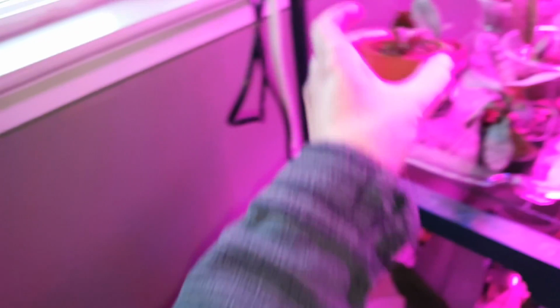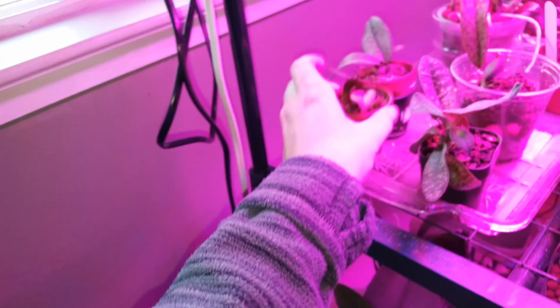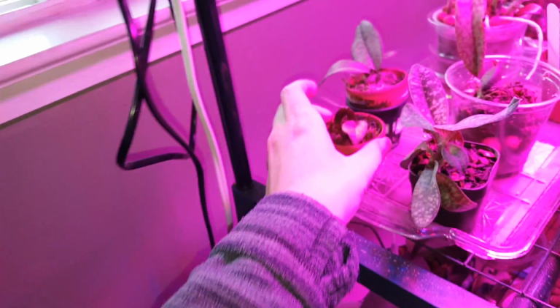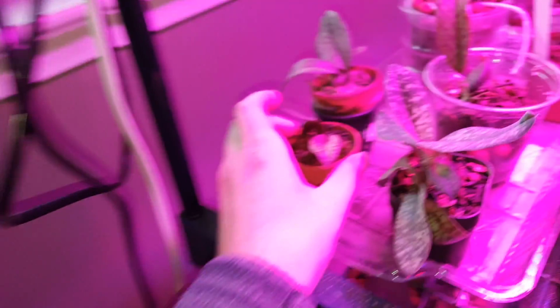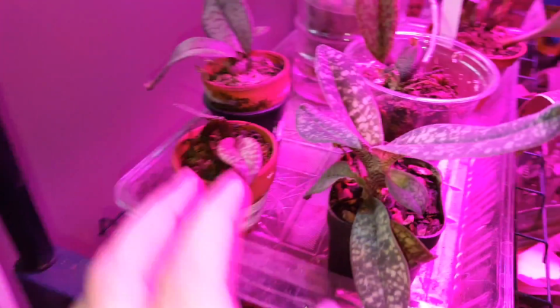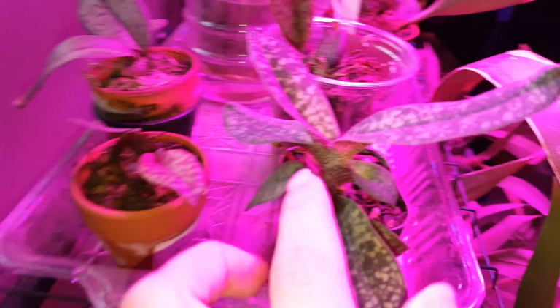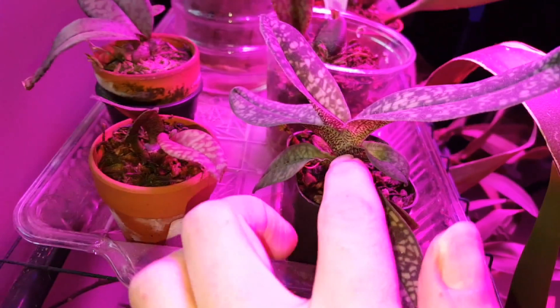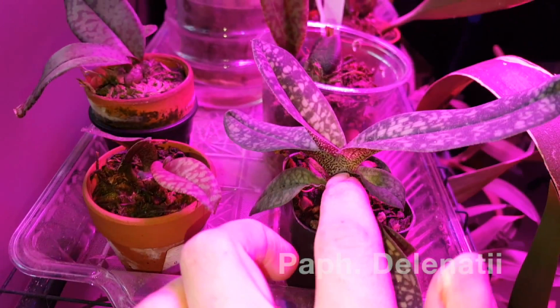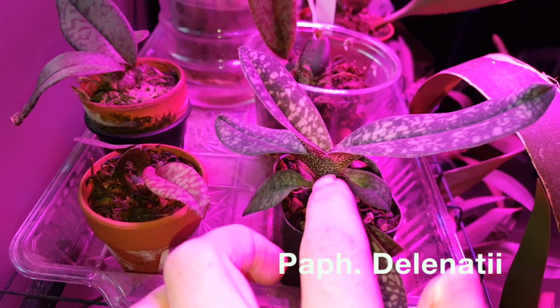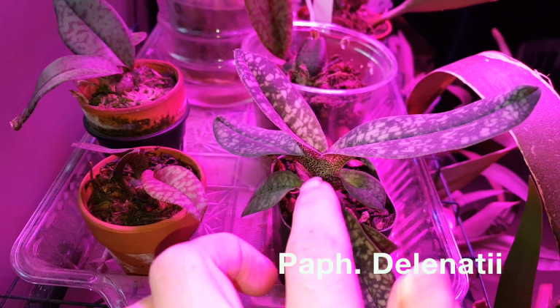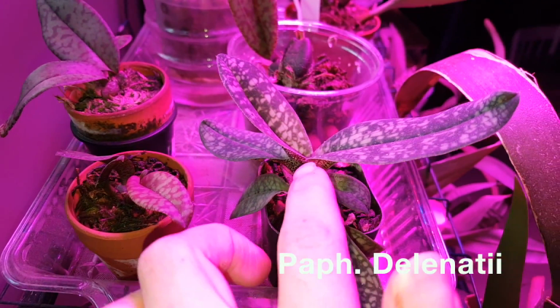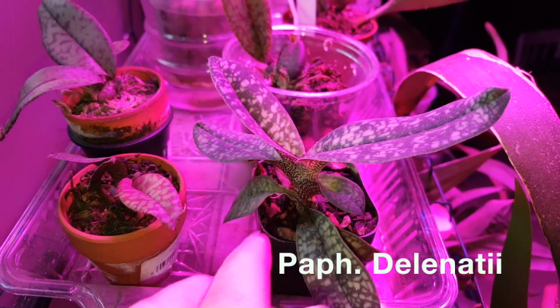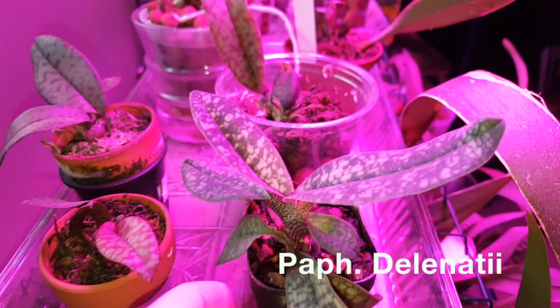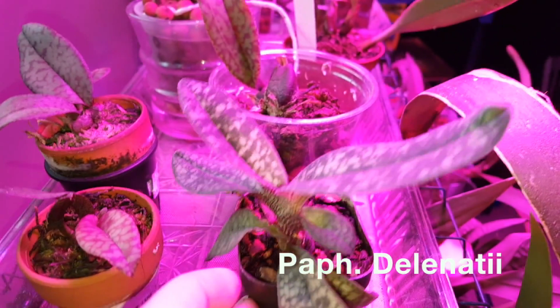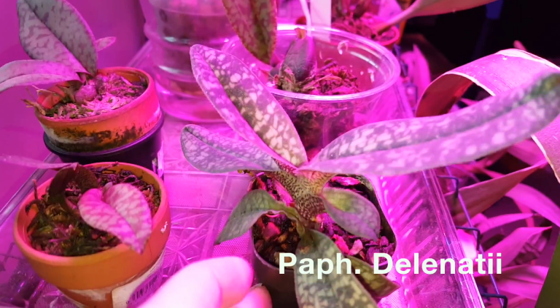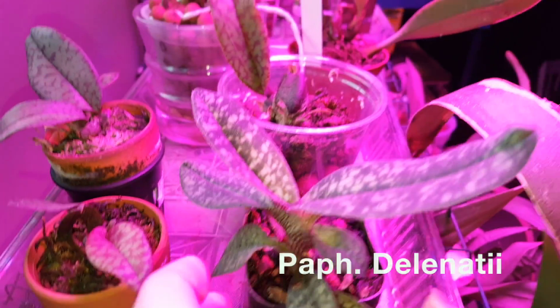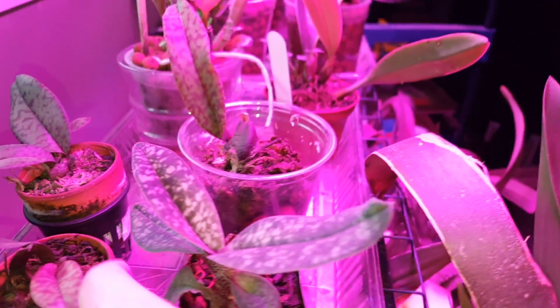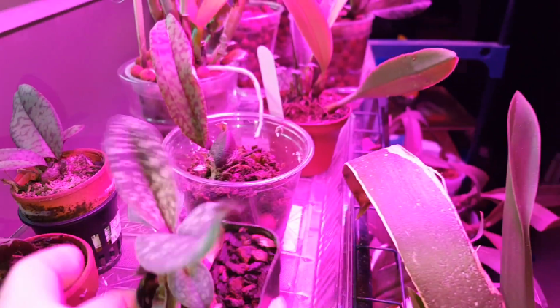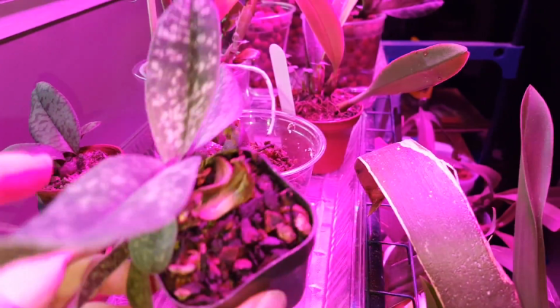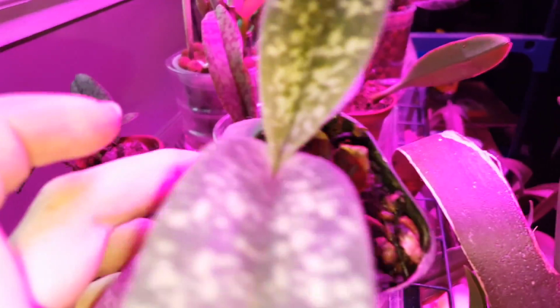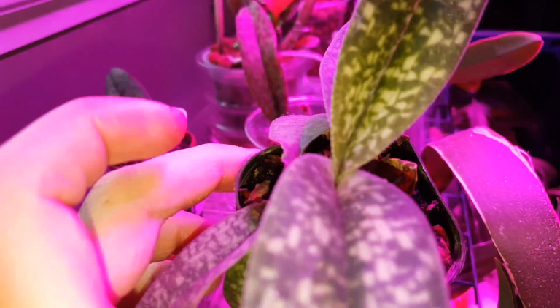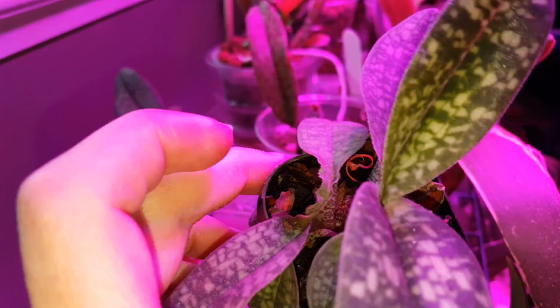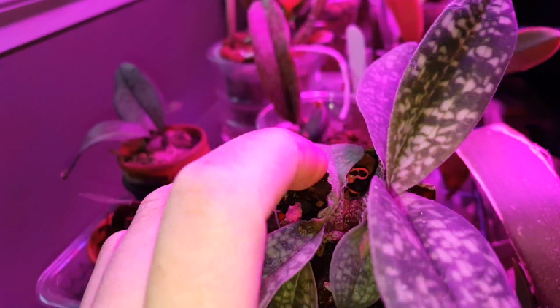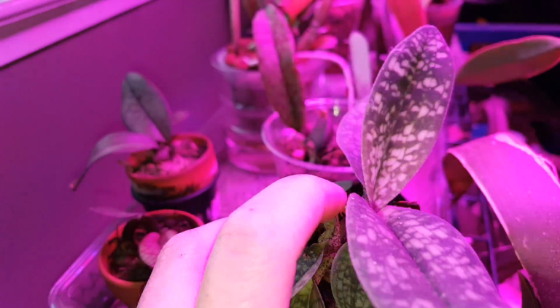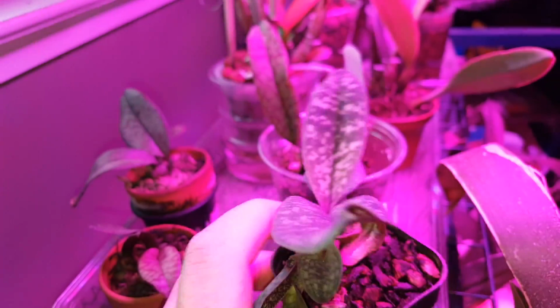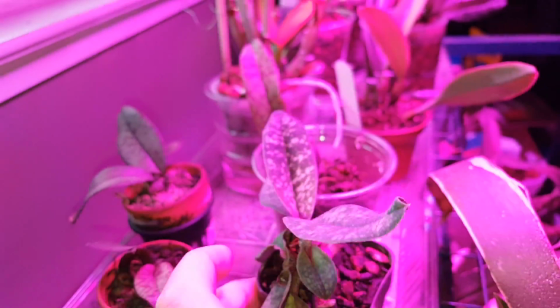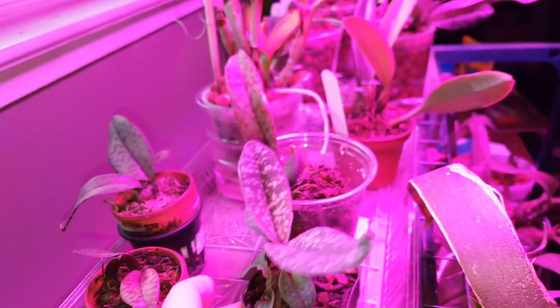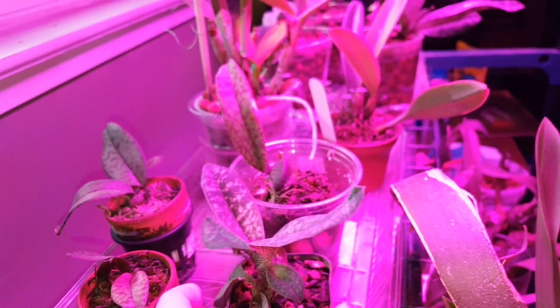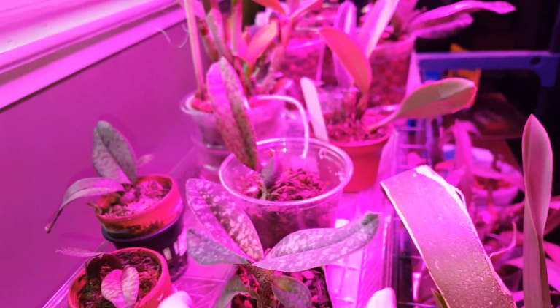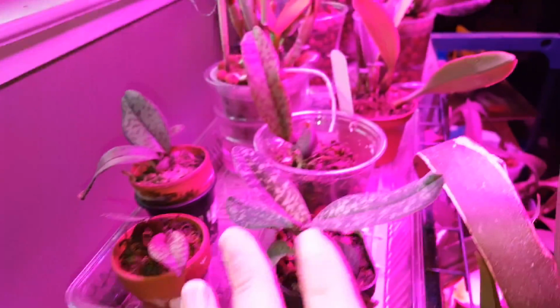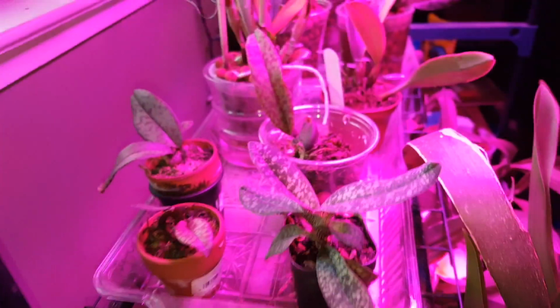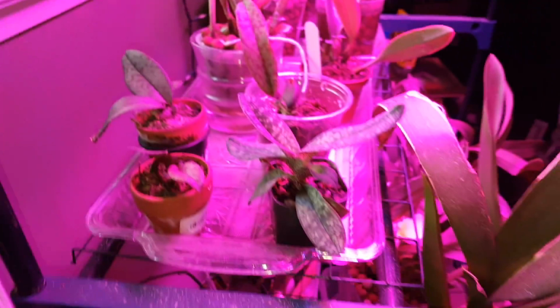They are getting a good amount of light. This little guy — I'm expecting to bloom soon, hopefully. It's mature enough, it should.